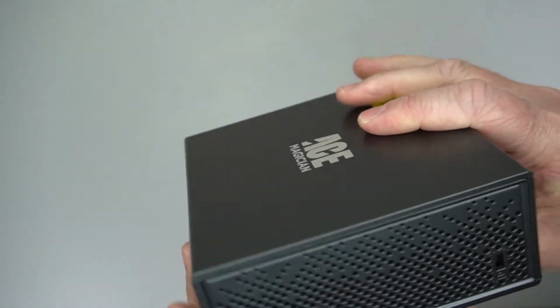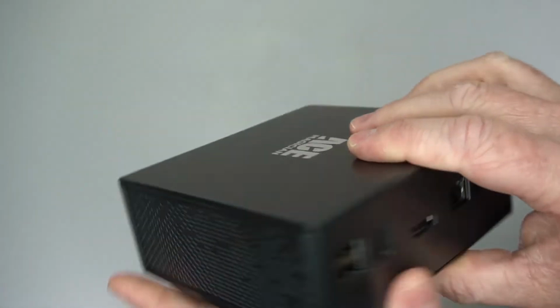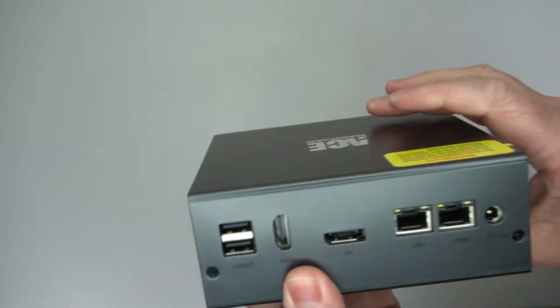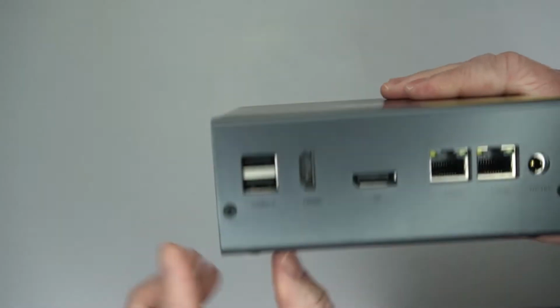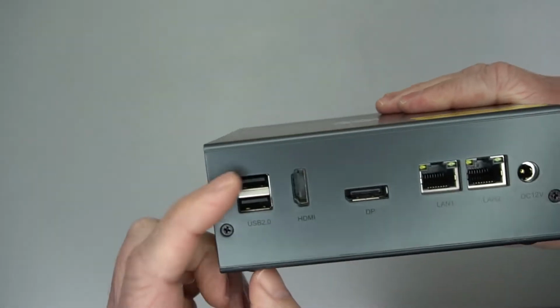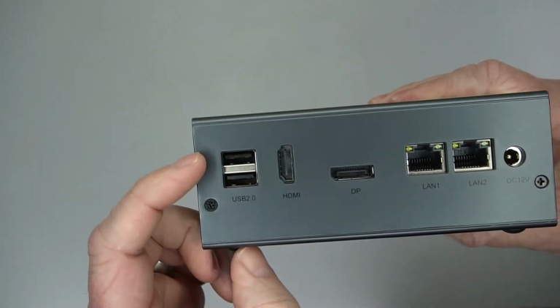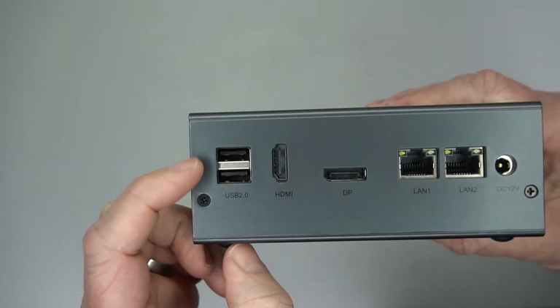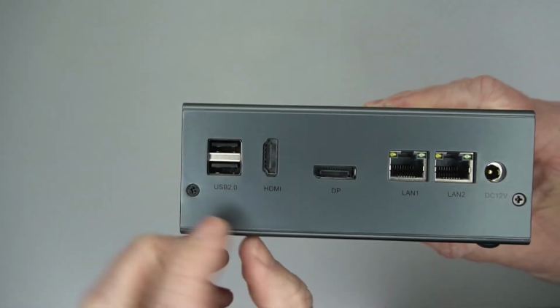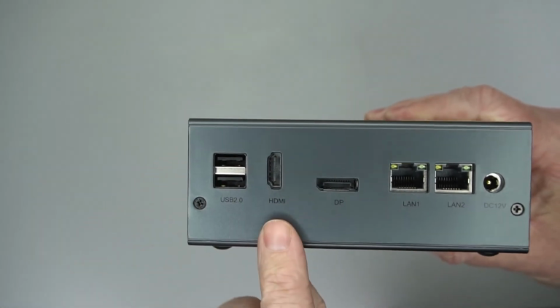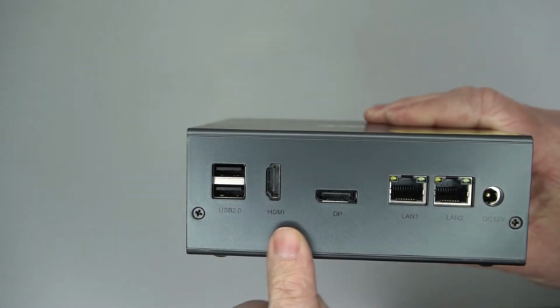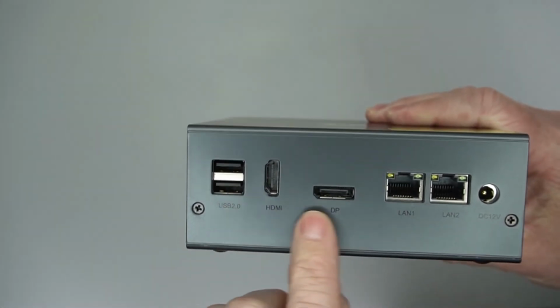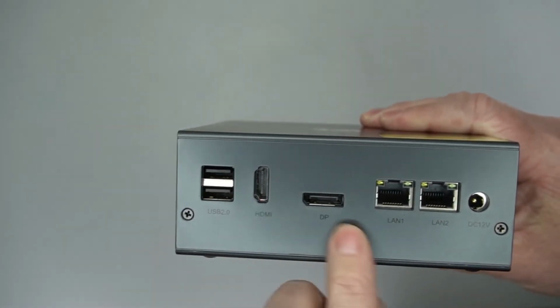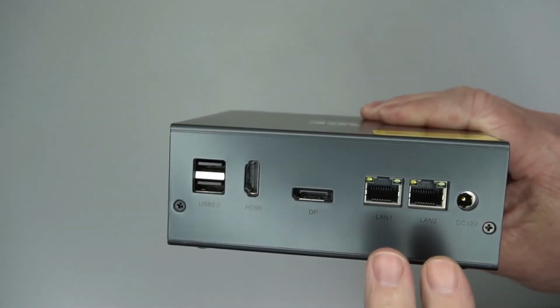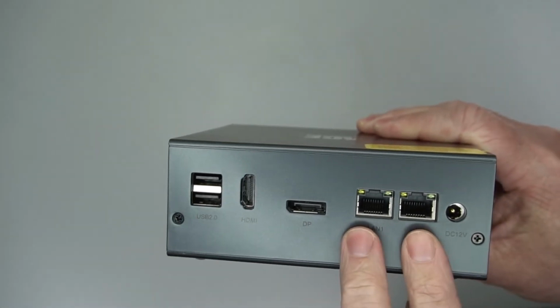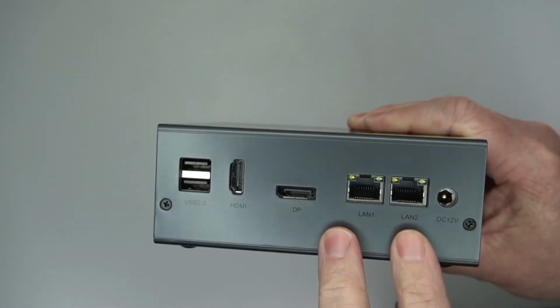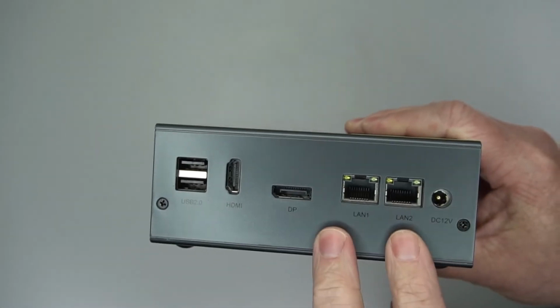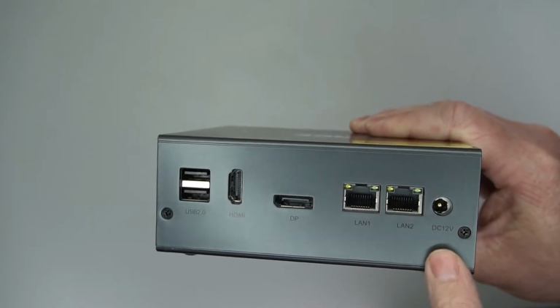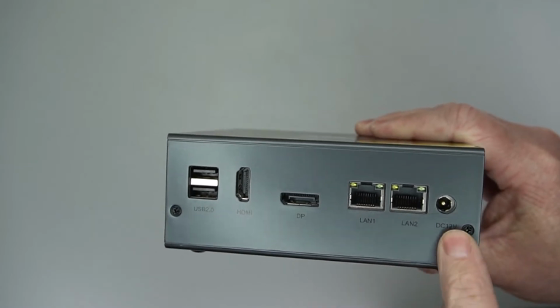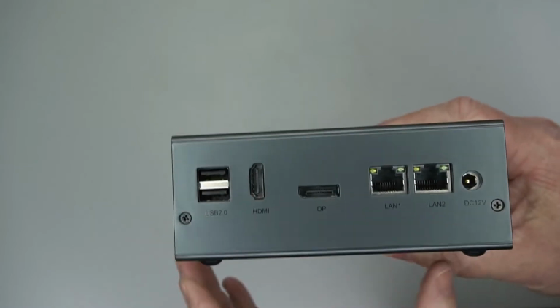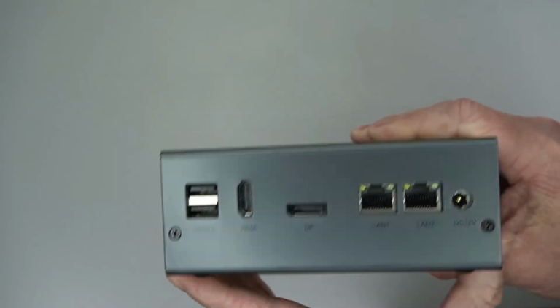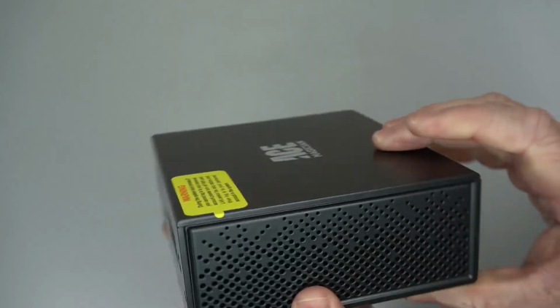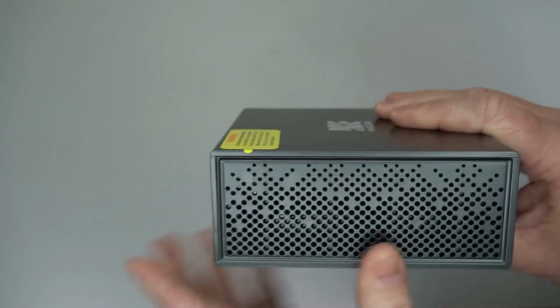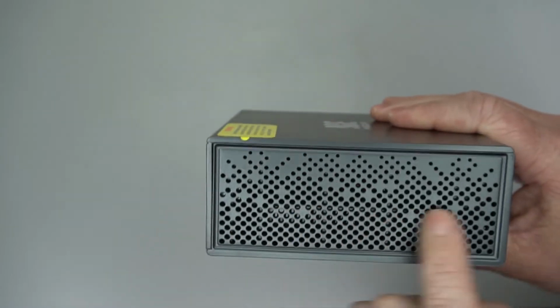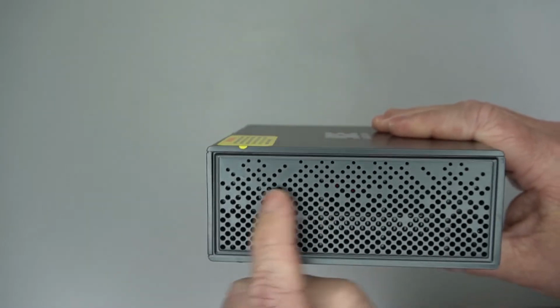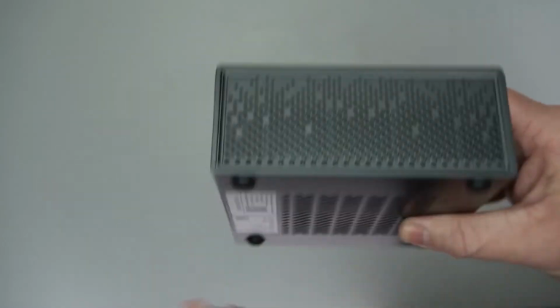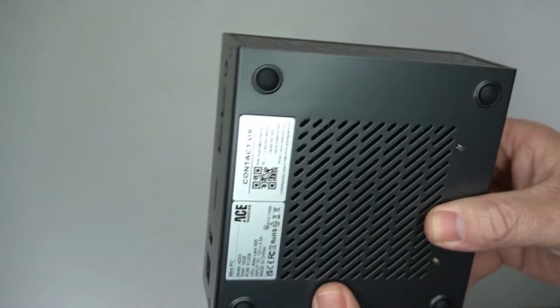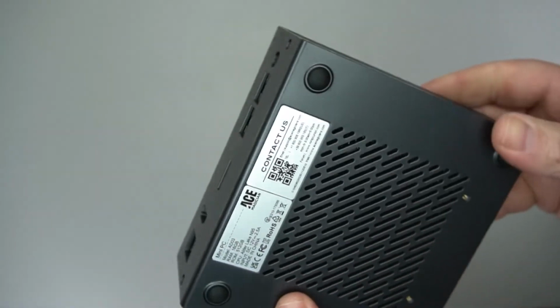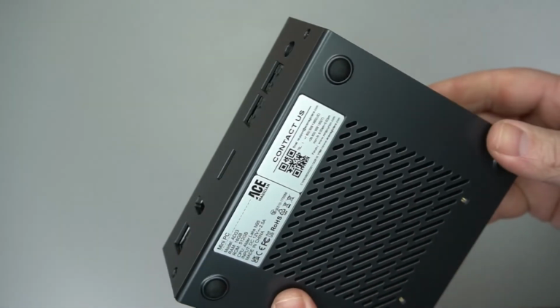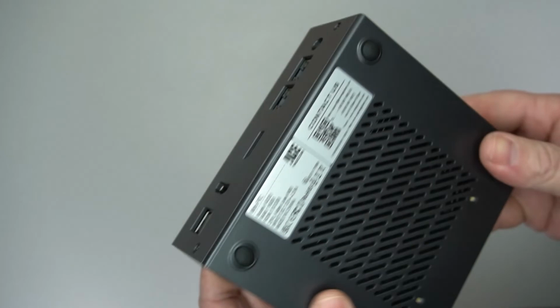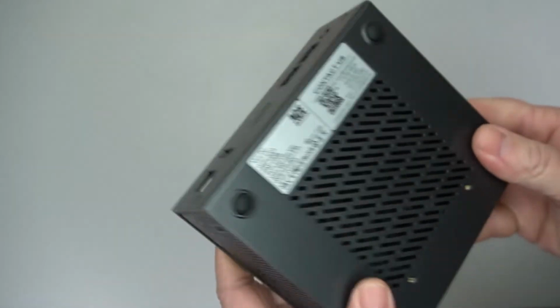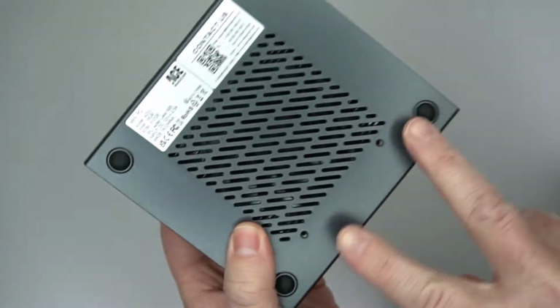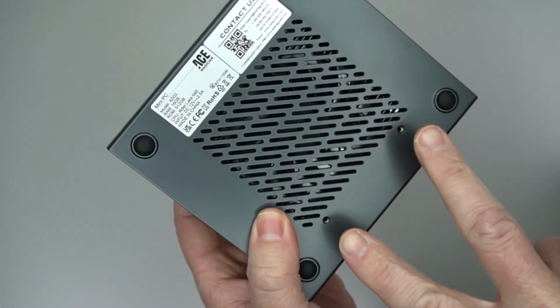On the side you've got plenty of ventilation. Then you've got two more USB ports, HDMI, DisplayPort, two LAN ports which is really nice, and then your power connector. On the other side you've also got plenty of ventilation, as you do underneath.